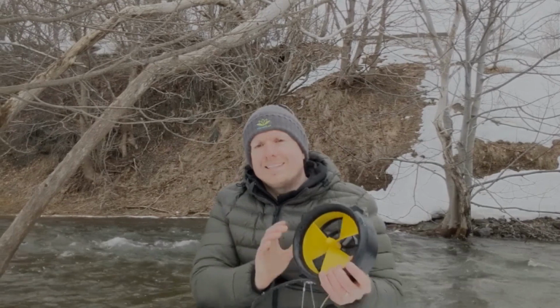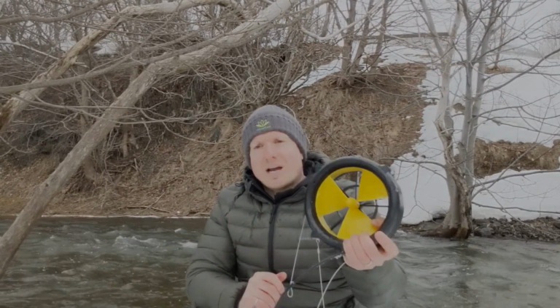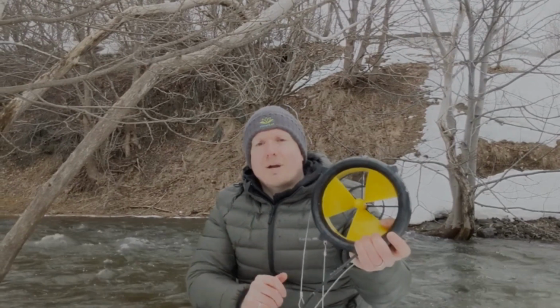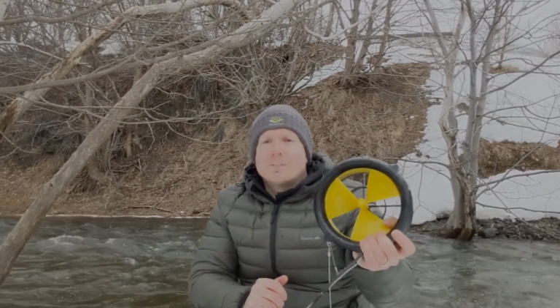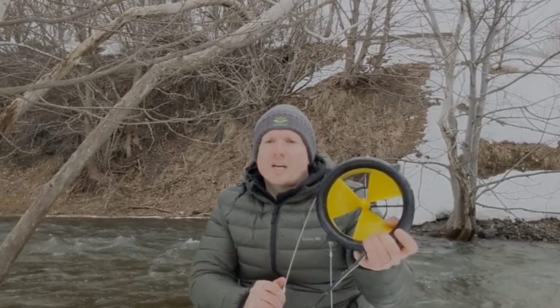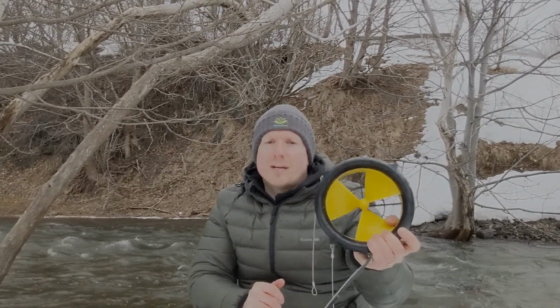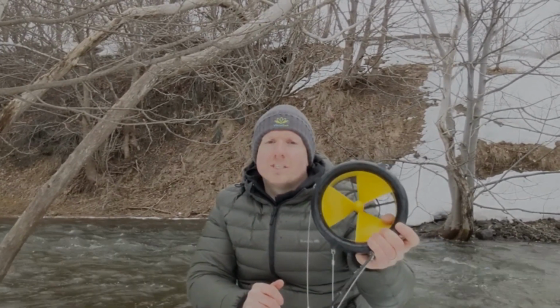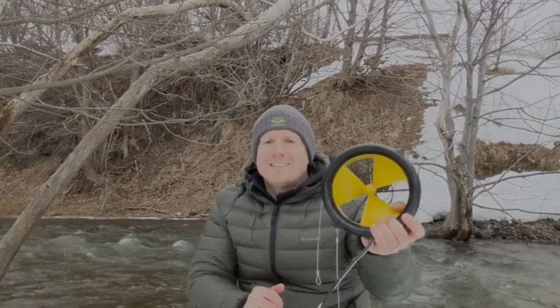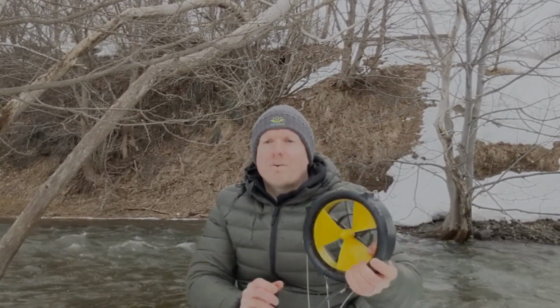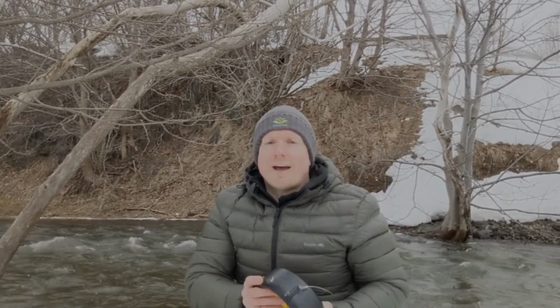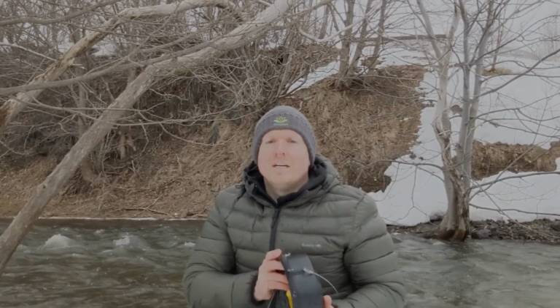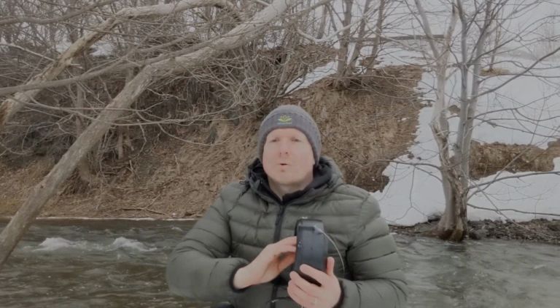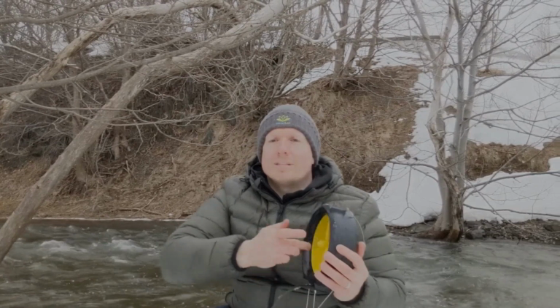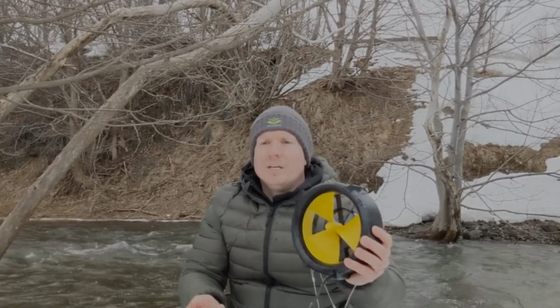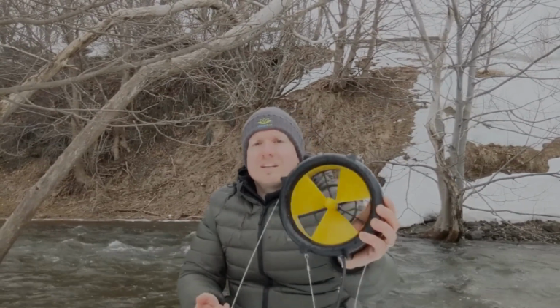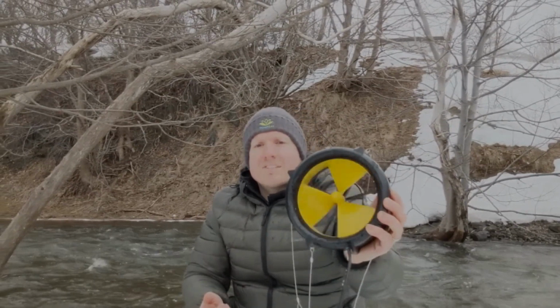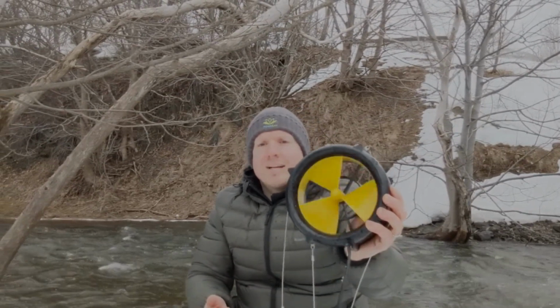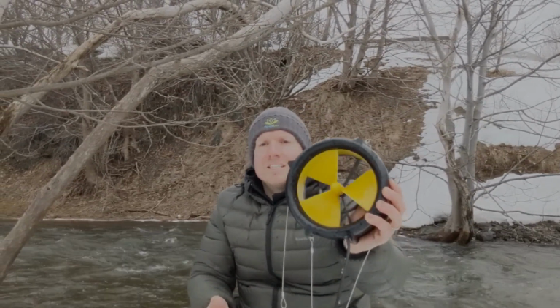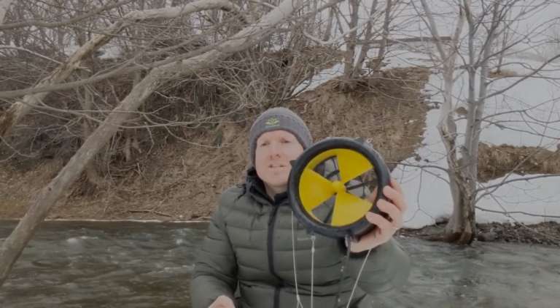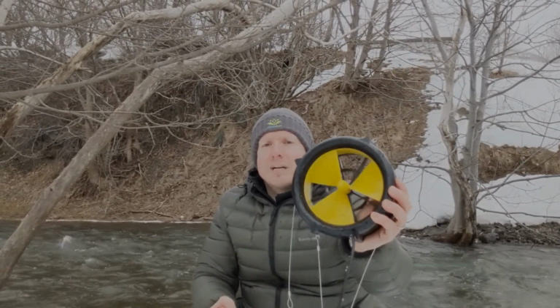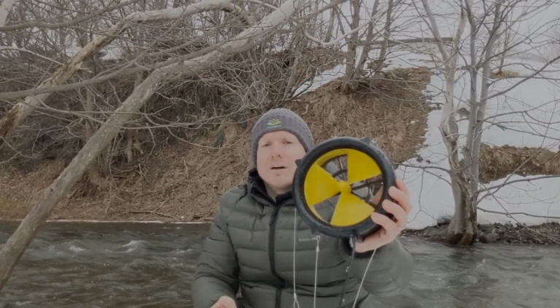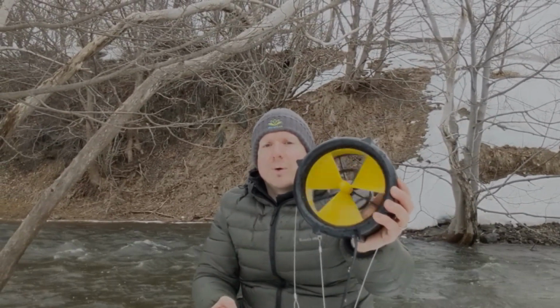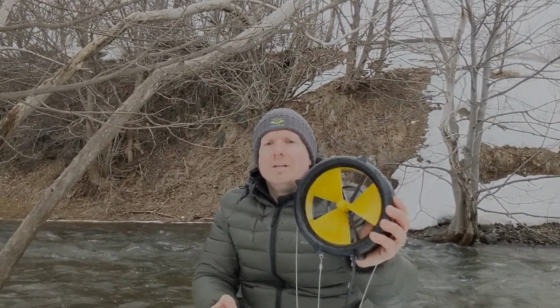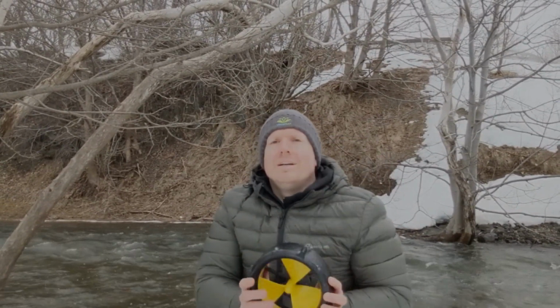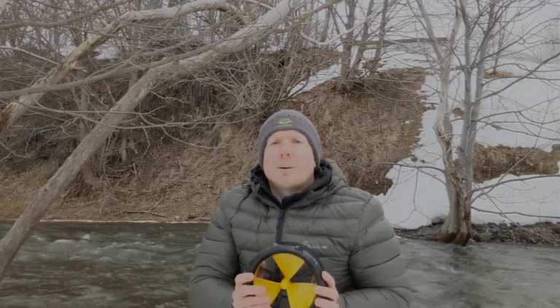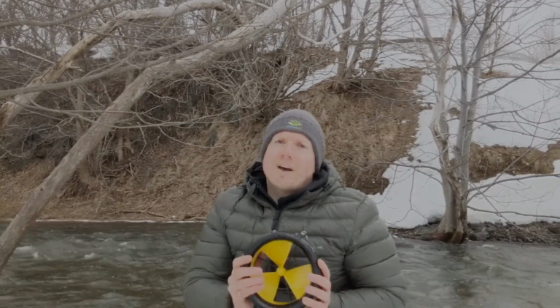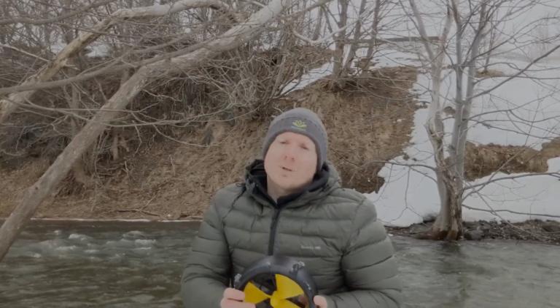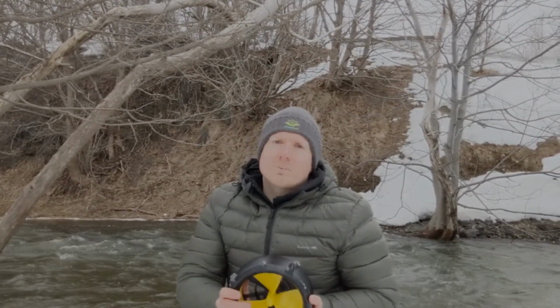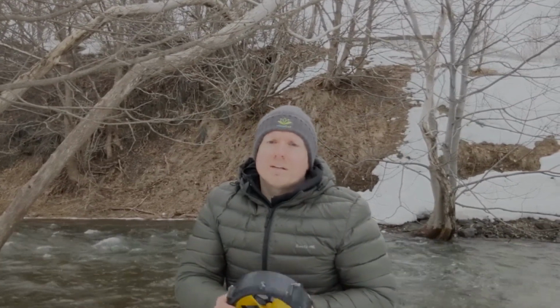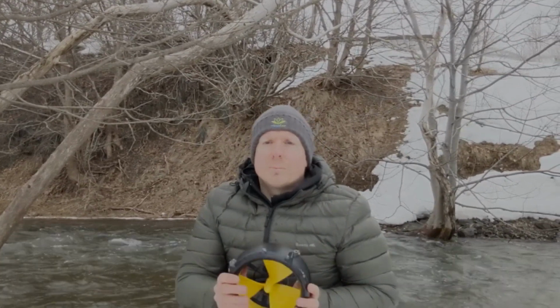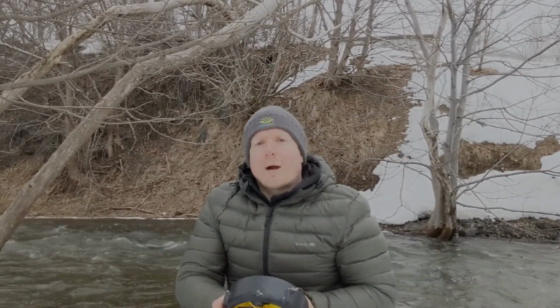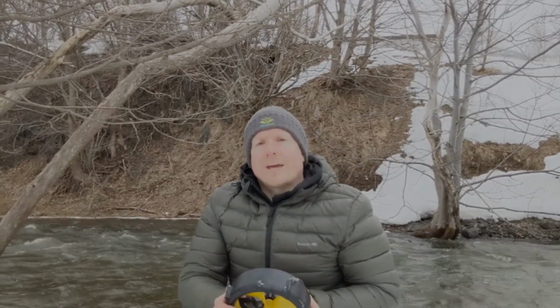Take some time to experiment with different setup locations and take note of how fast the rotor spins when it's in a fast flow that hits the entire swept area of the rotor. Remember, the faster the blades are spinning, the more power you'll get.